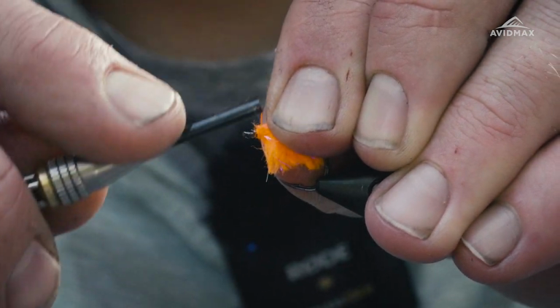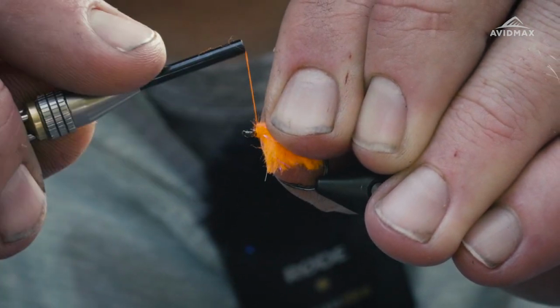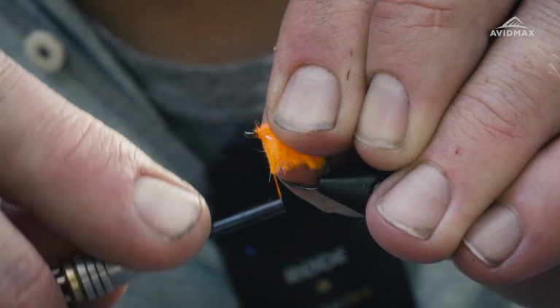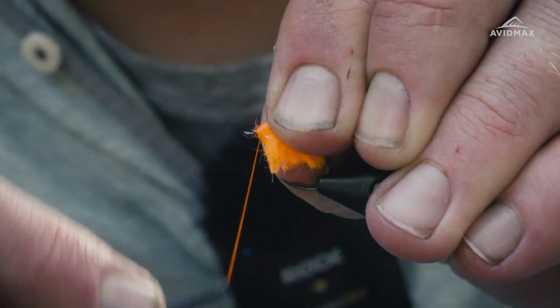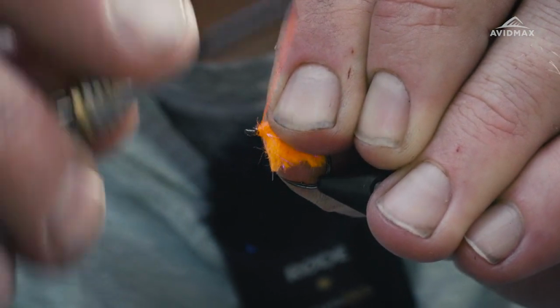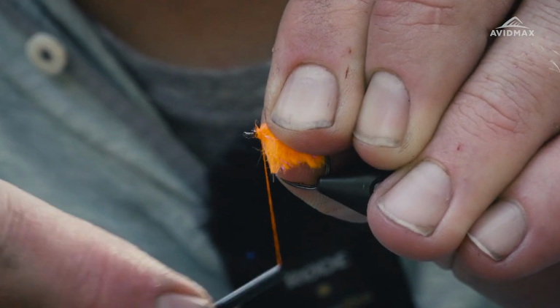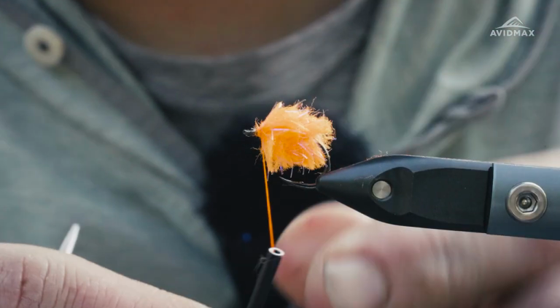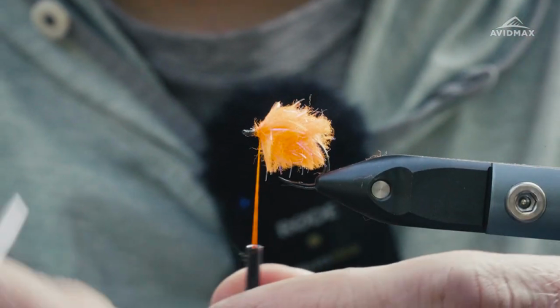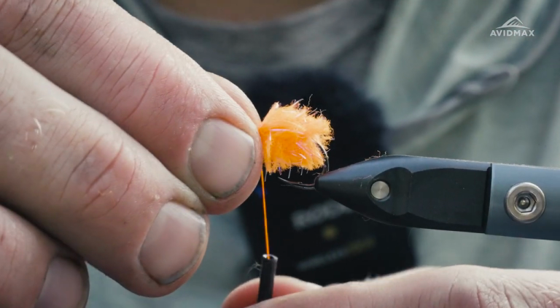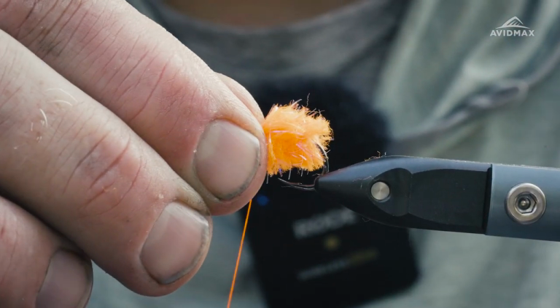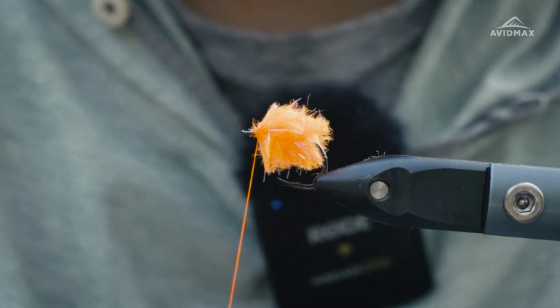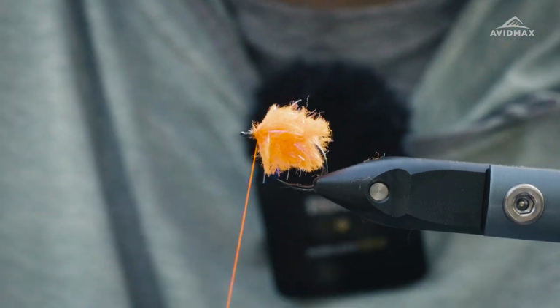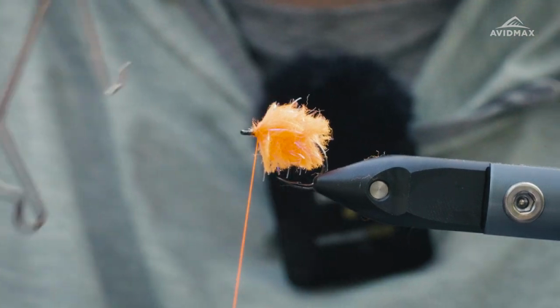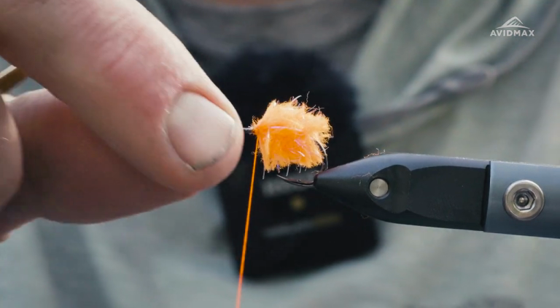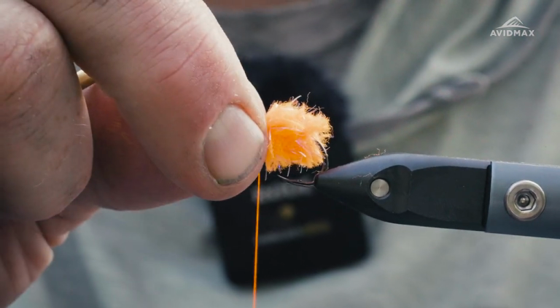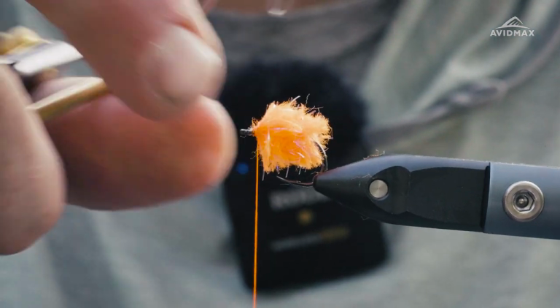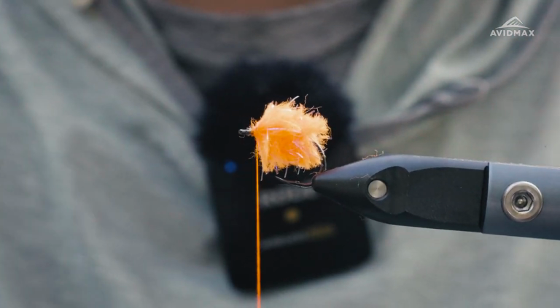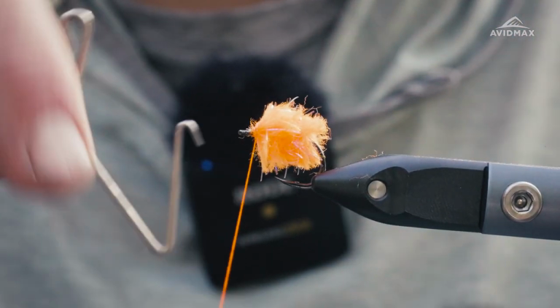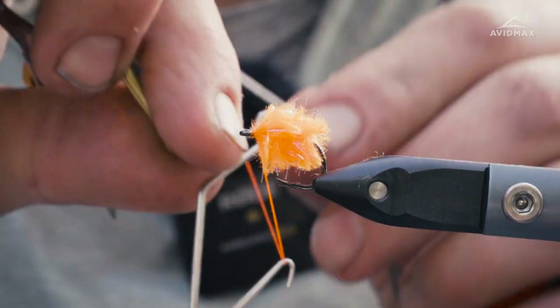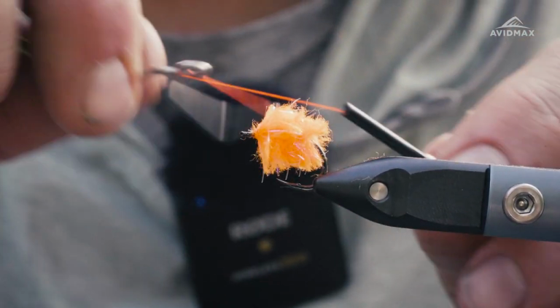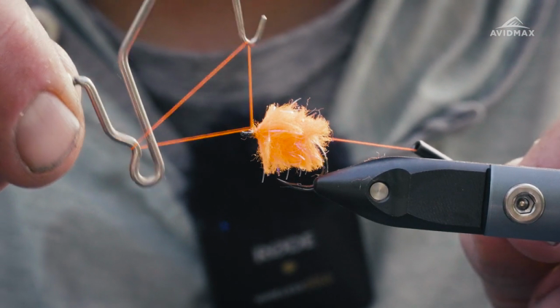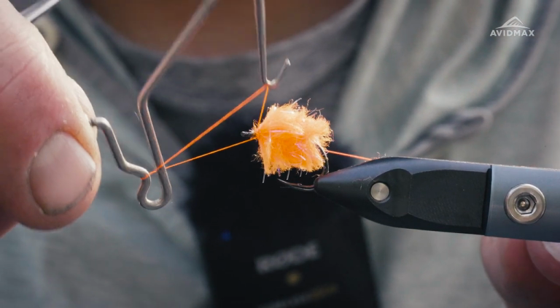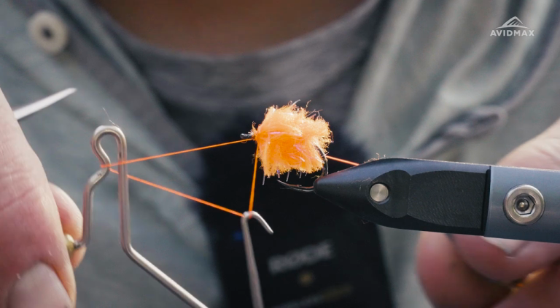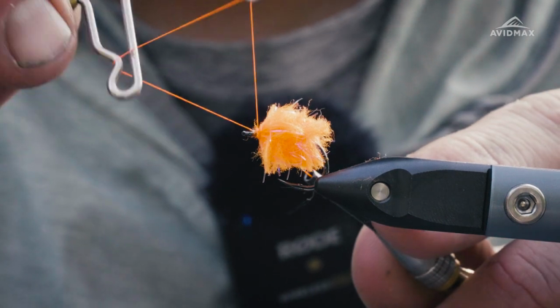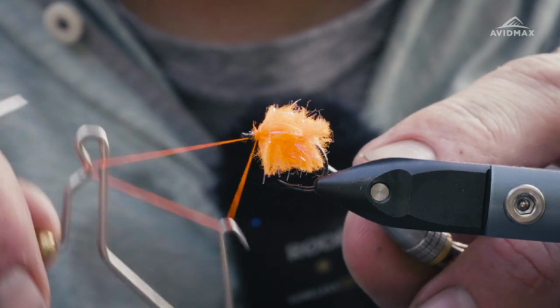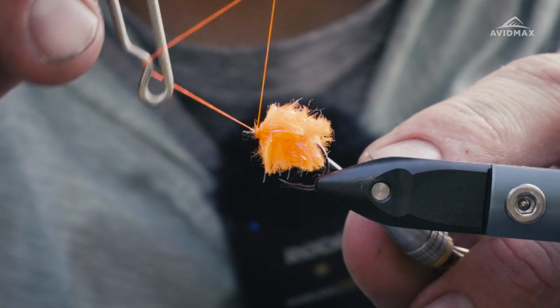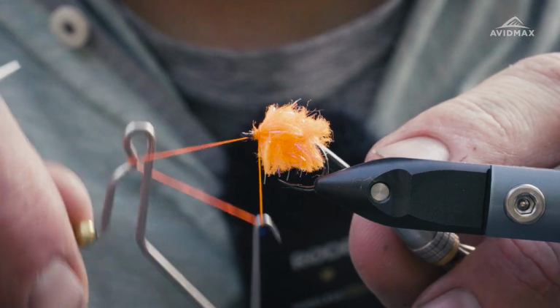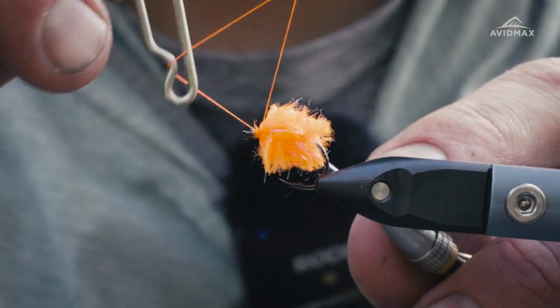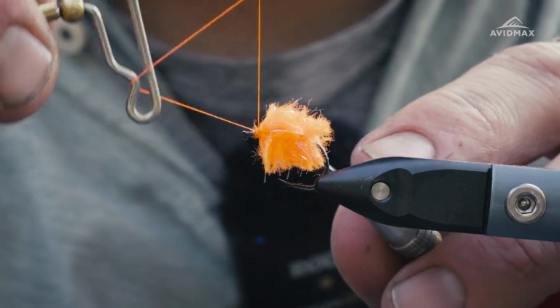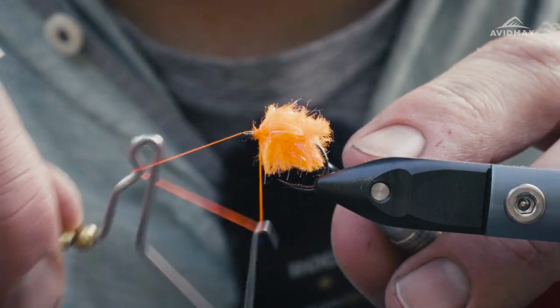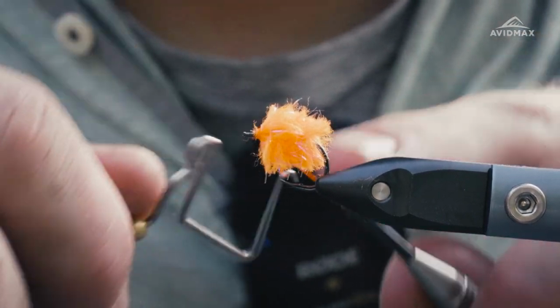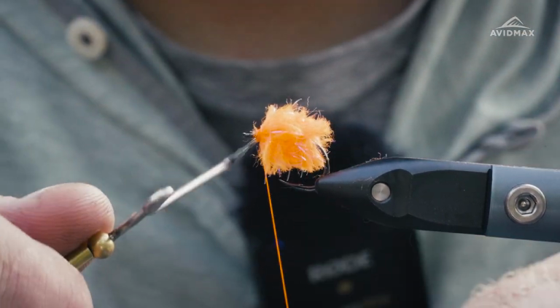And then give it a nice whip finish. I didn't bring any glue with me today, so I'm just going to do a dual whip finish on this bad boy and get her ready to fish in the river that's right behind me here.